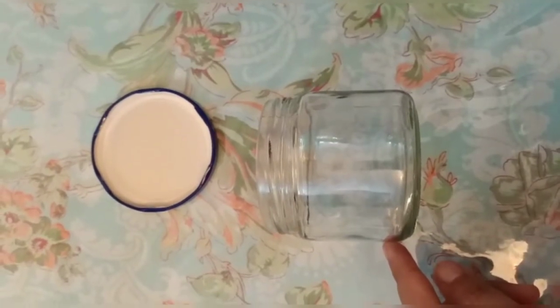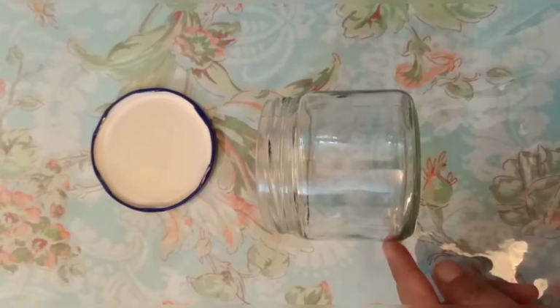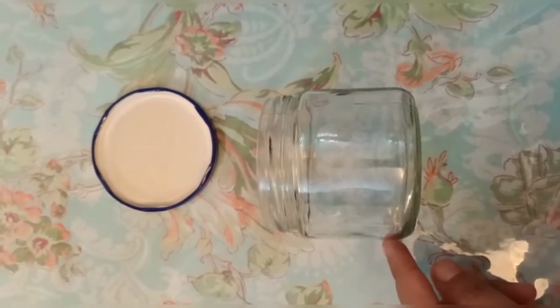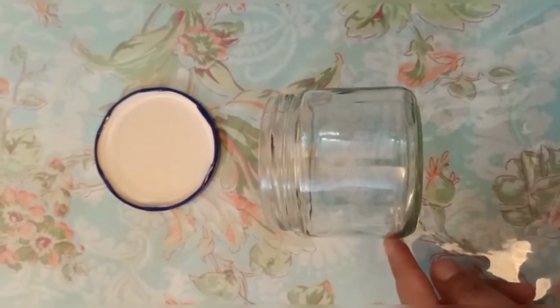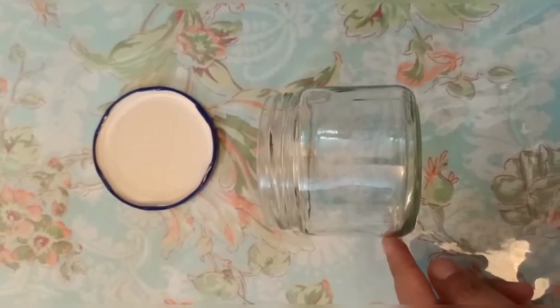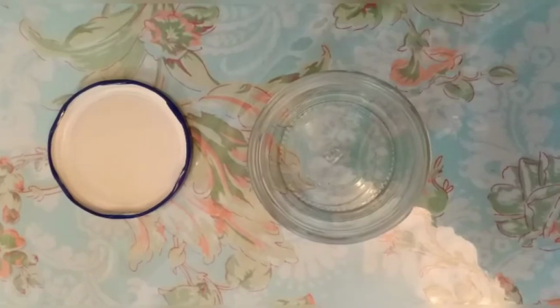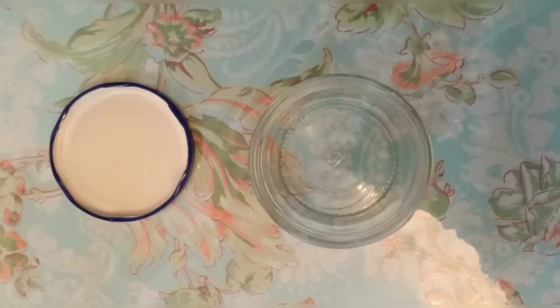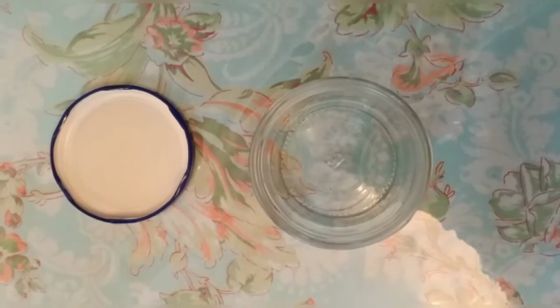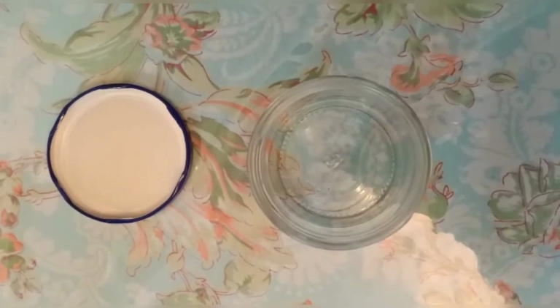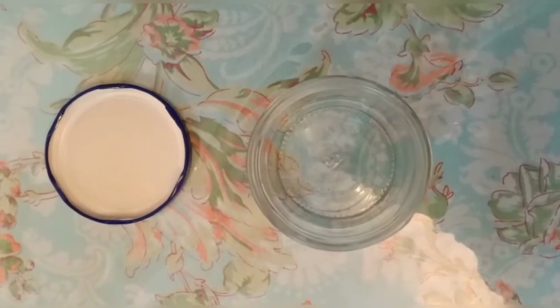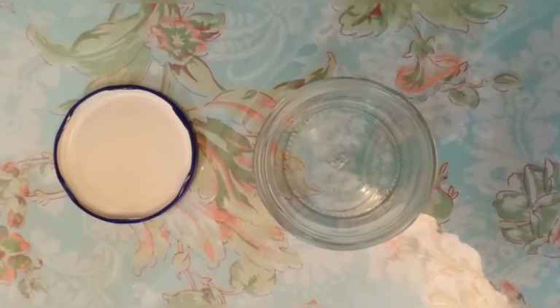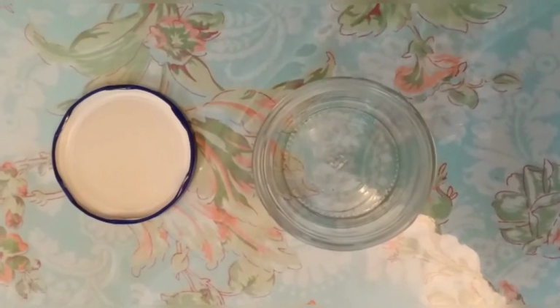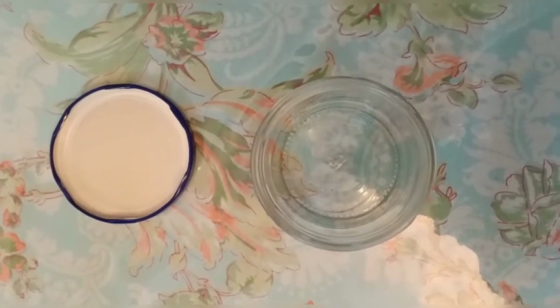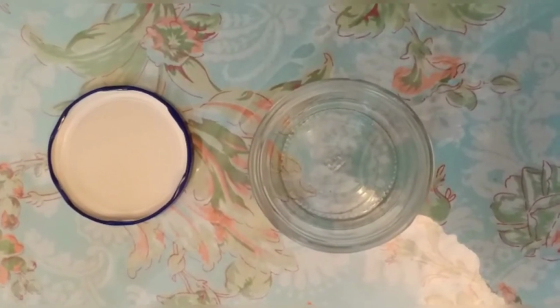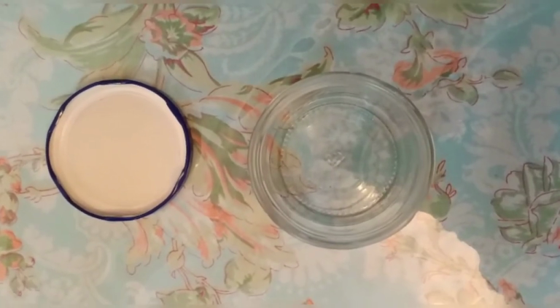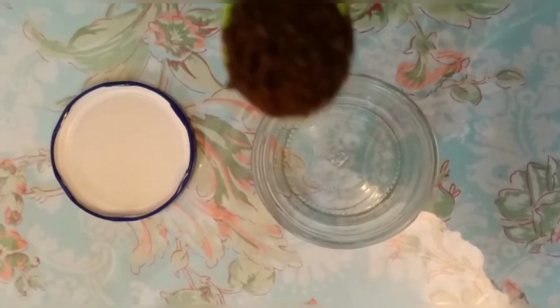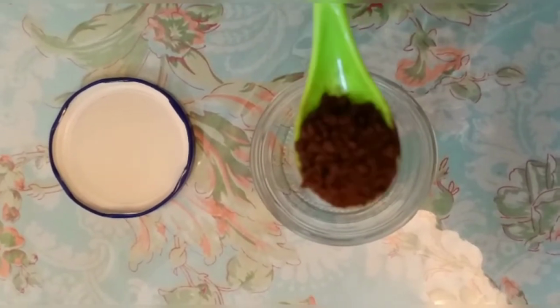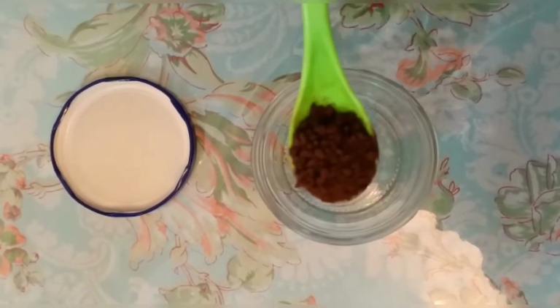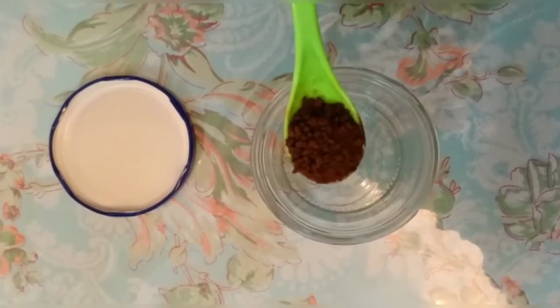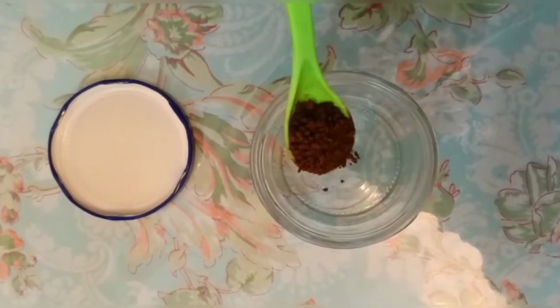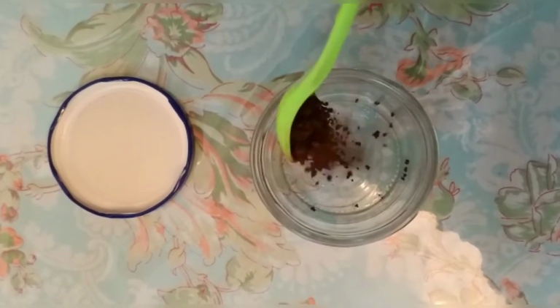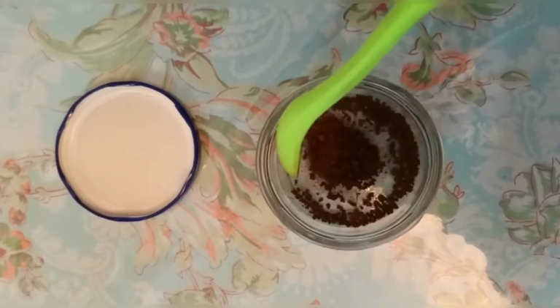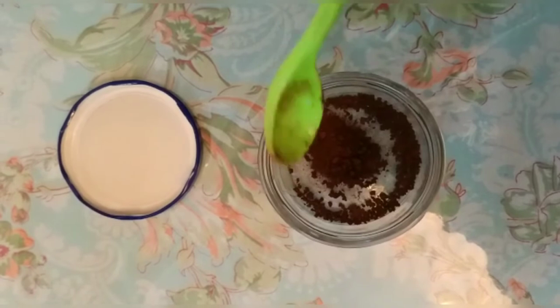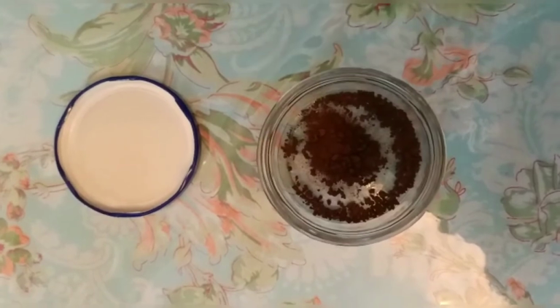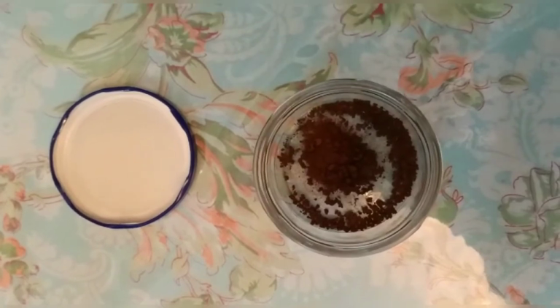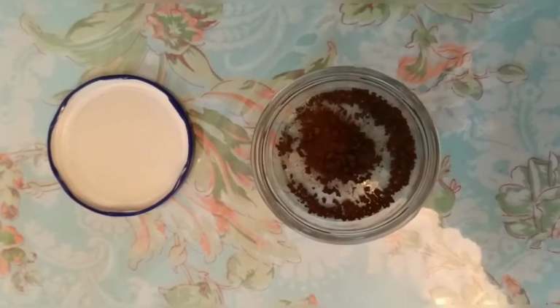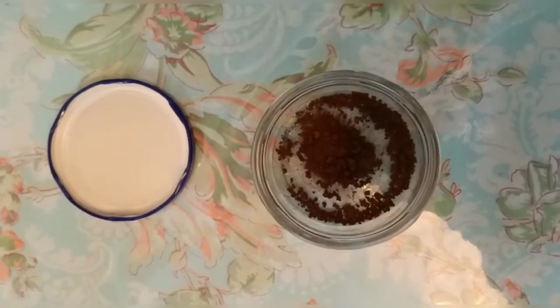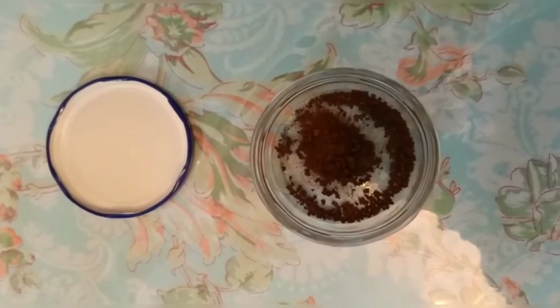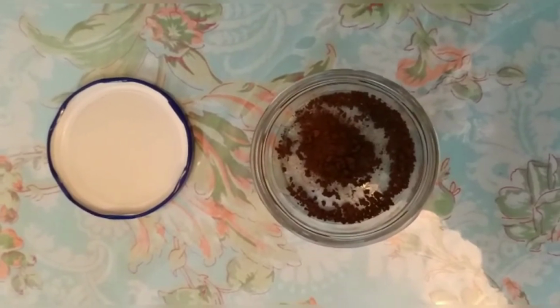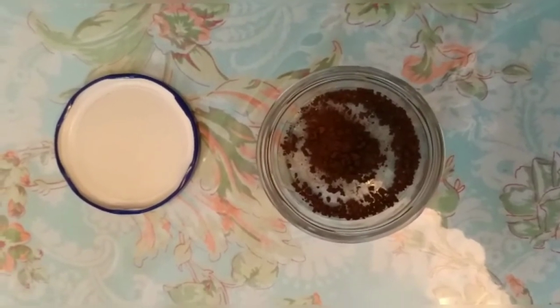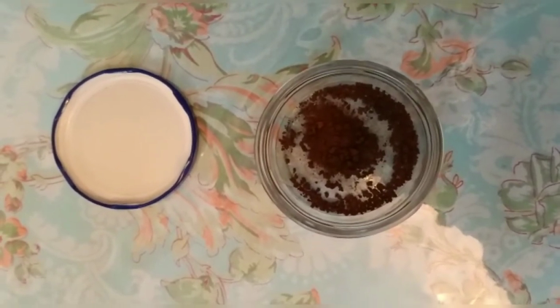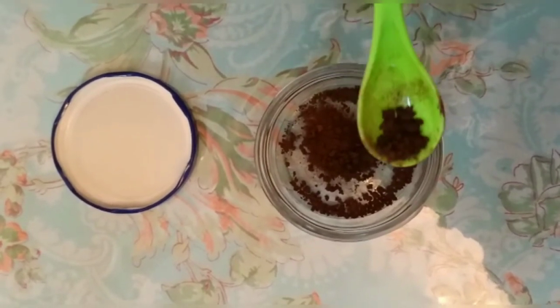First of all, we need a glass jar with a lid that can be closed. I have taken an empty jar. We will add our ingredients — first of all, we need coffee, and we will add a little bit of coffee powder.